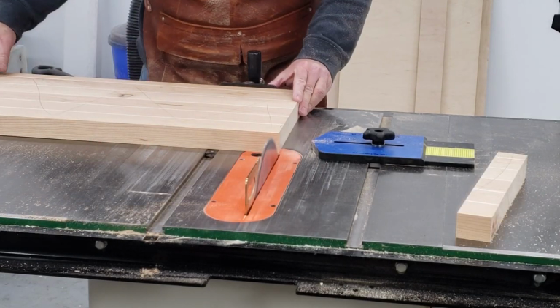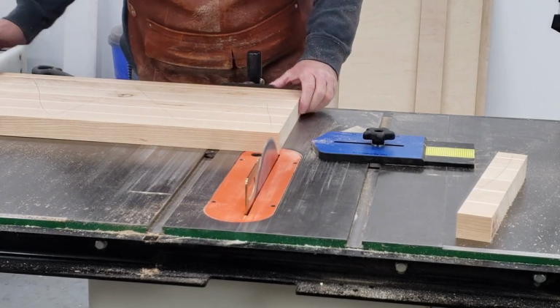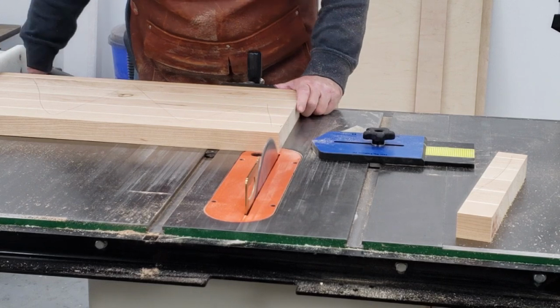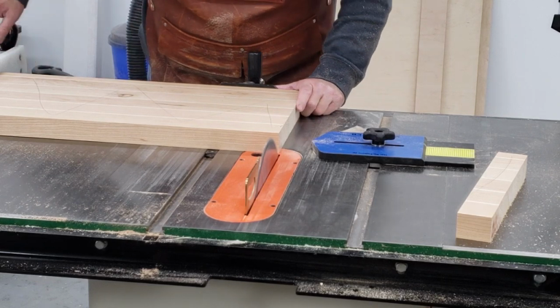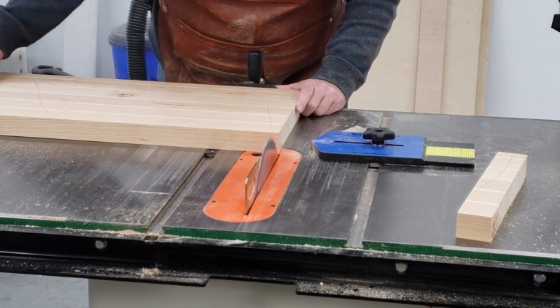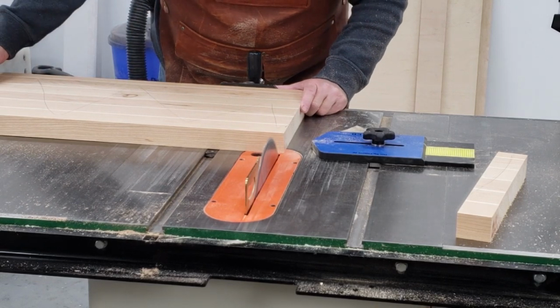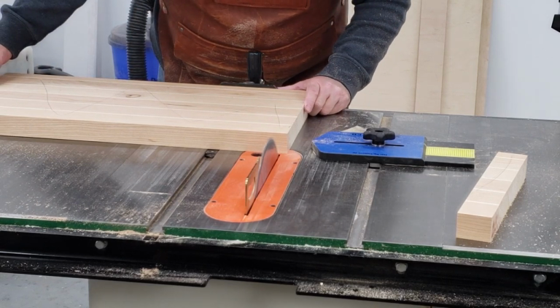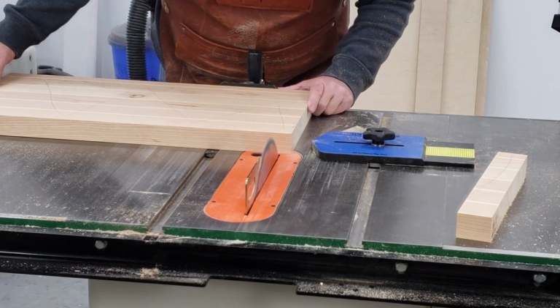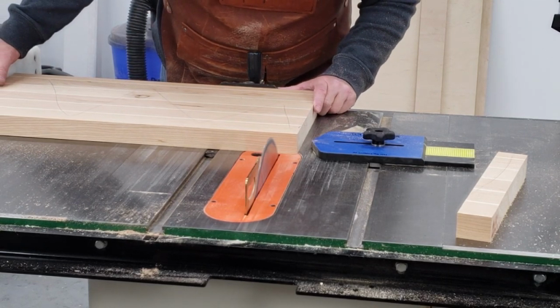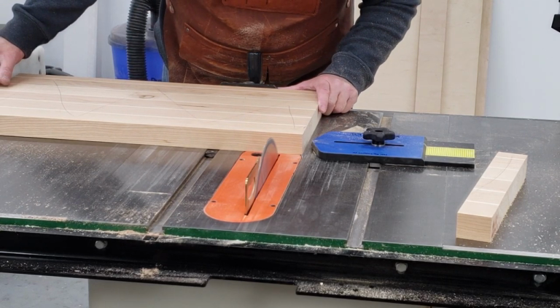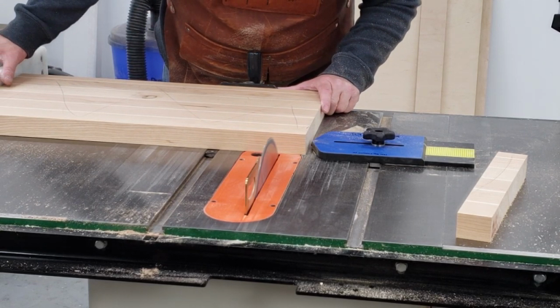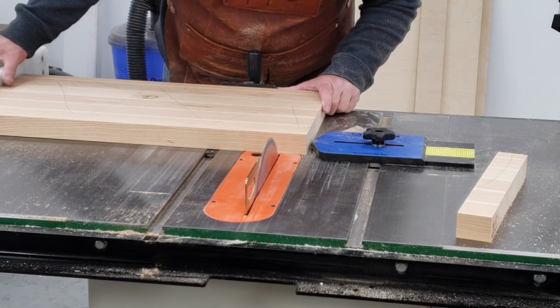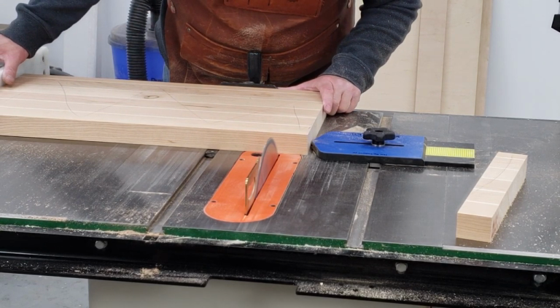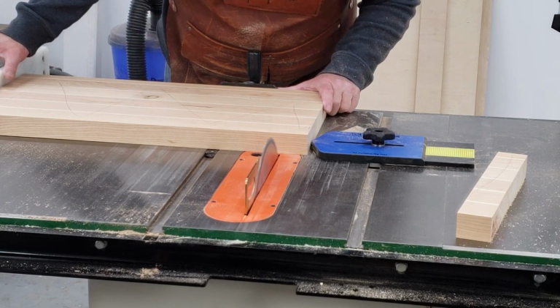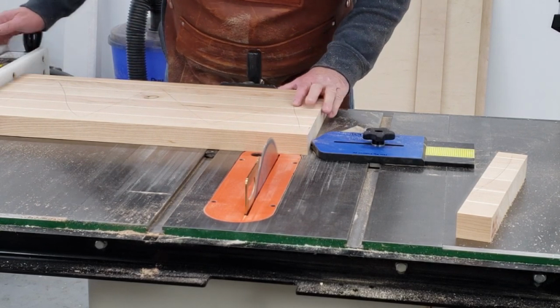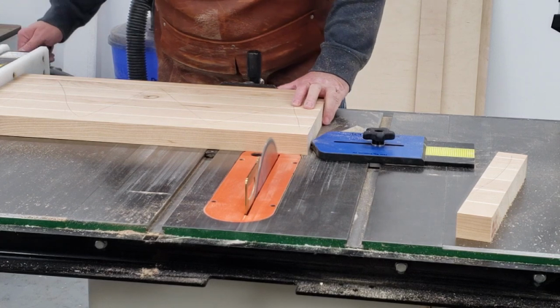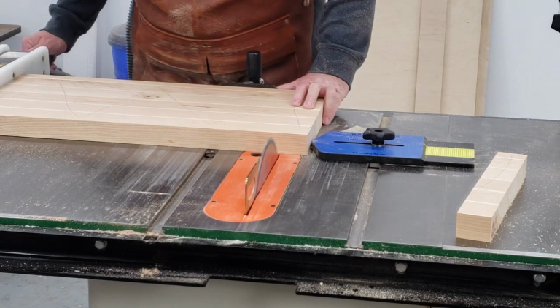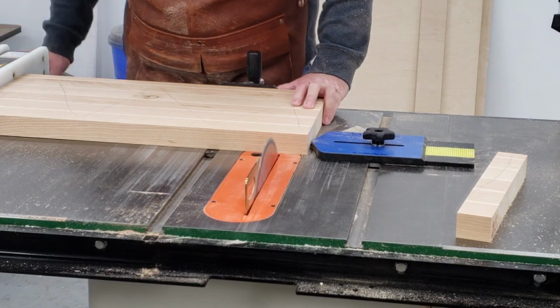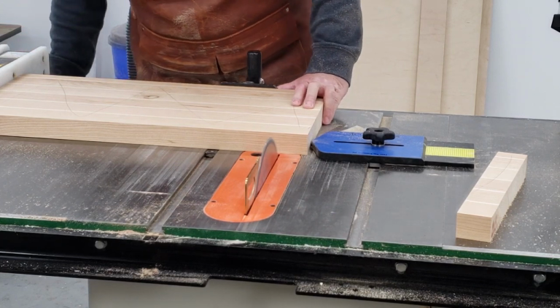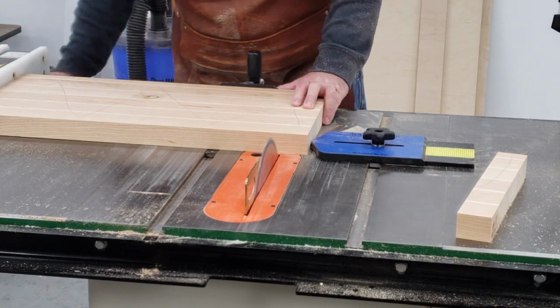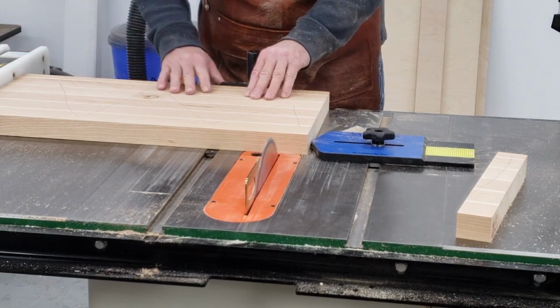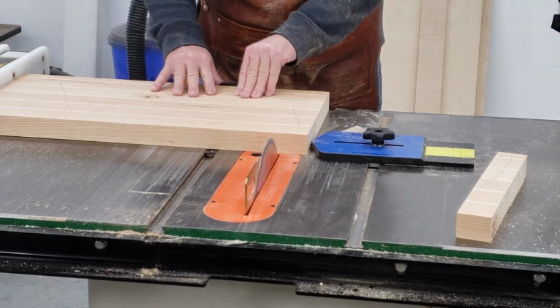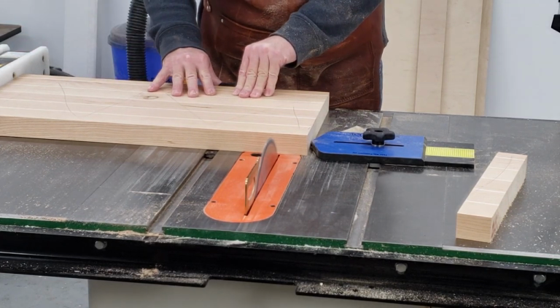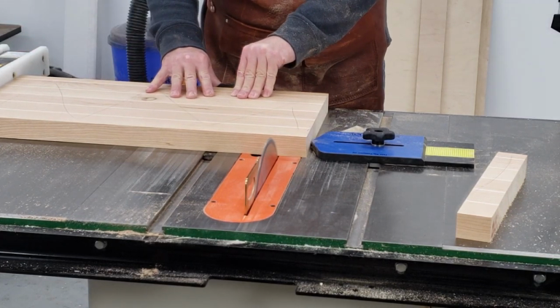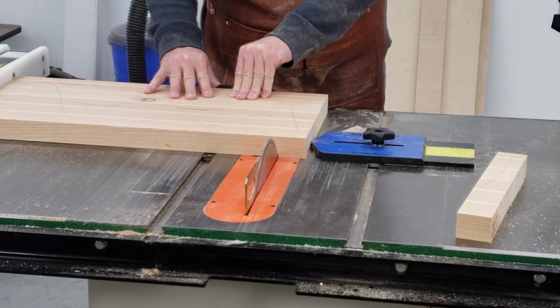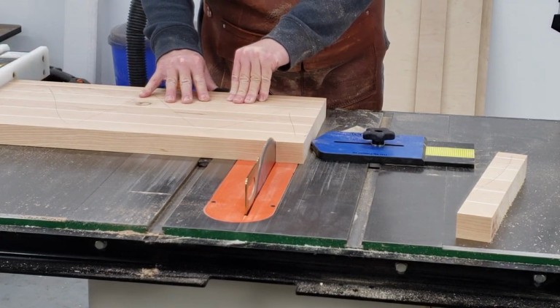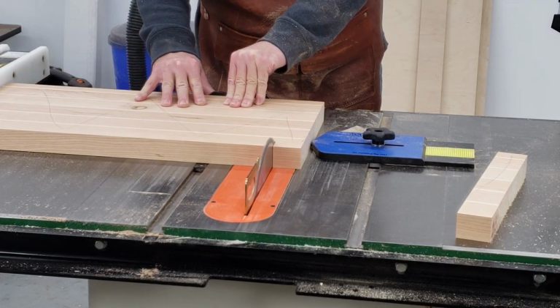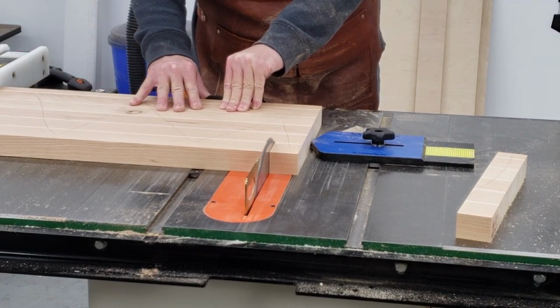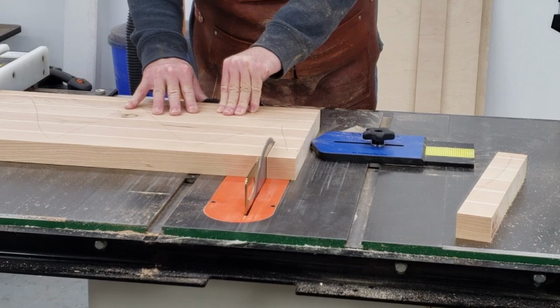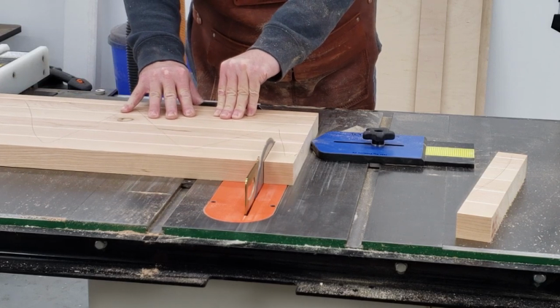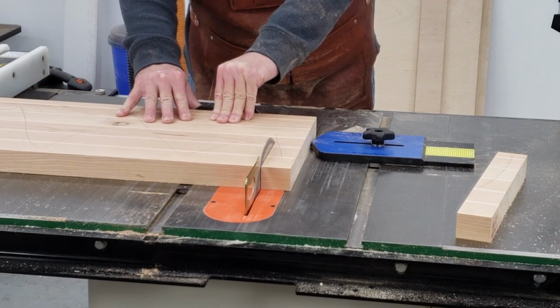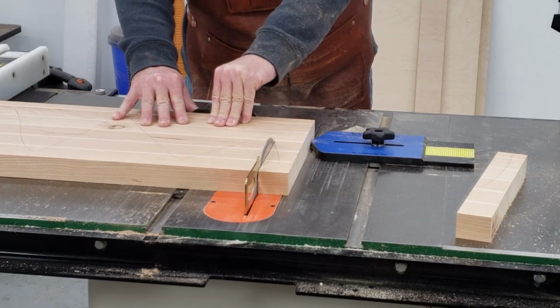Now we're cutting them into strips. I just moved into the shop so I couldn't find a cross-cut sled, so I just used the thin rip guide and a T-square and cut them. My hands weren't close to the blade — it looks like they are but they're pretty far away.